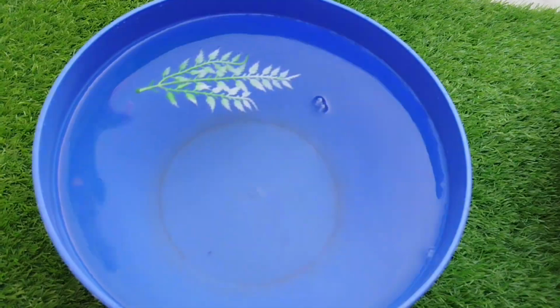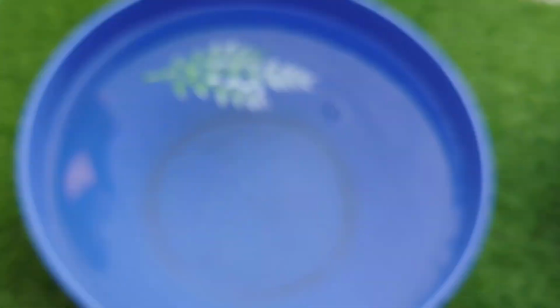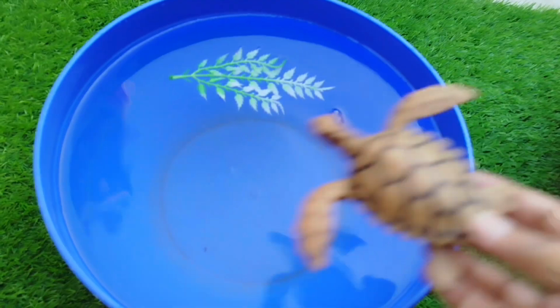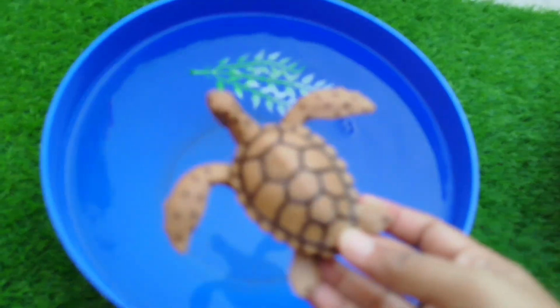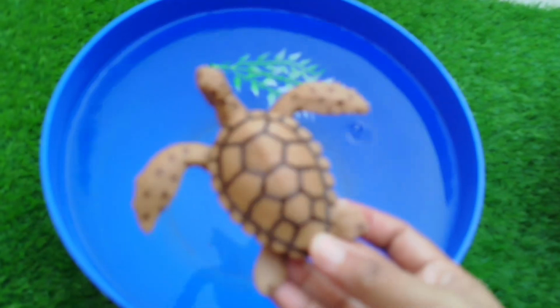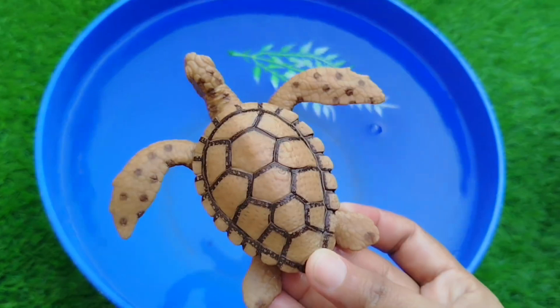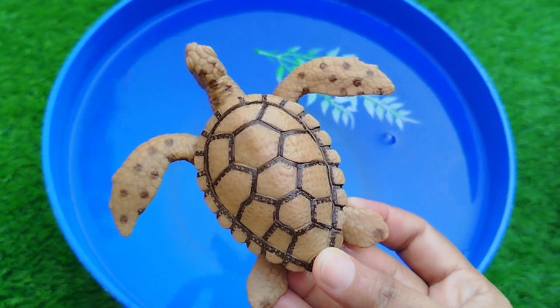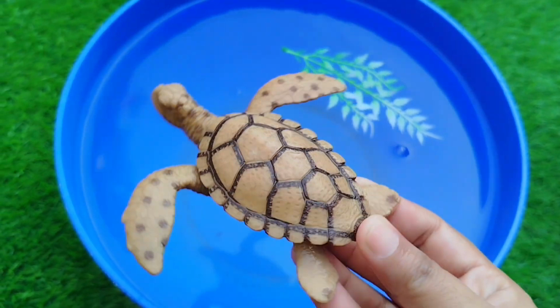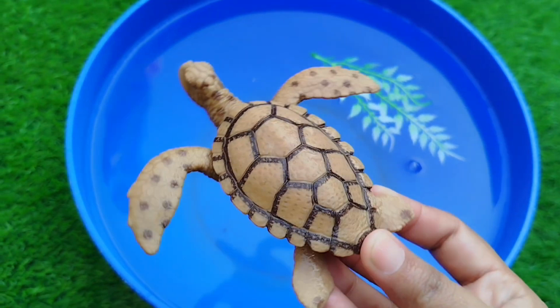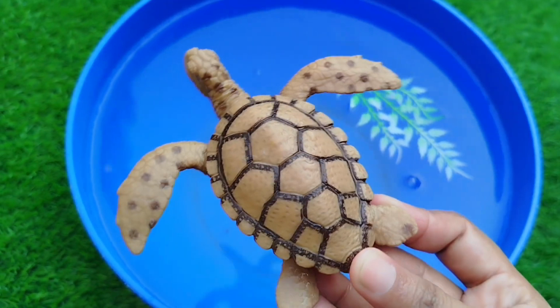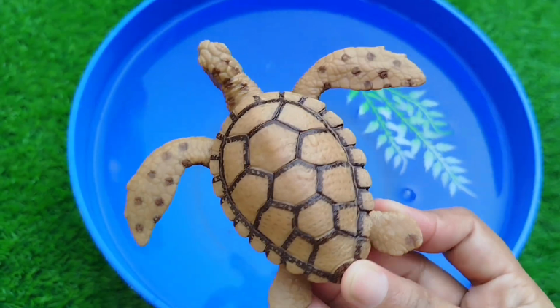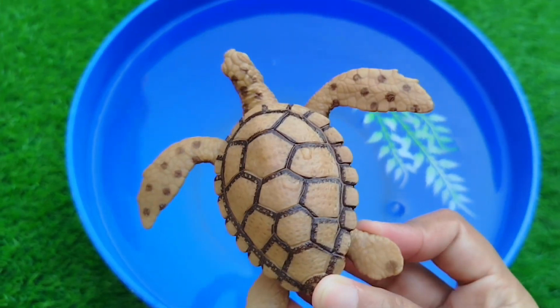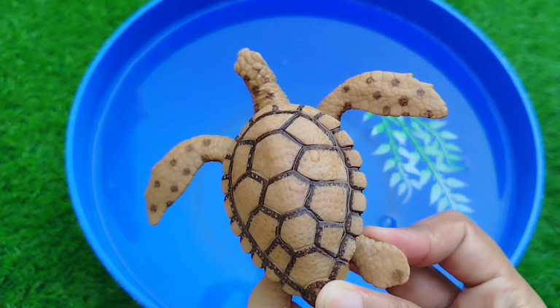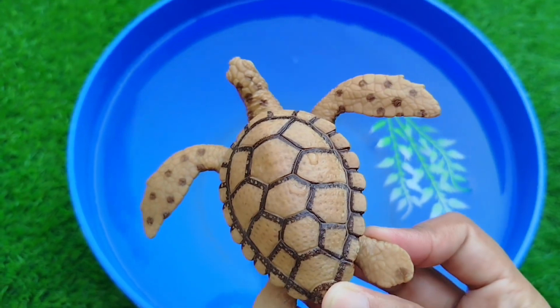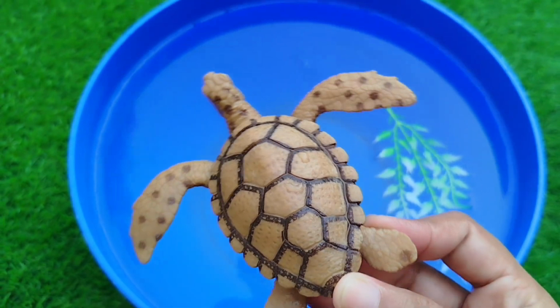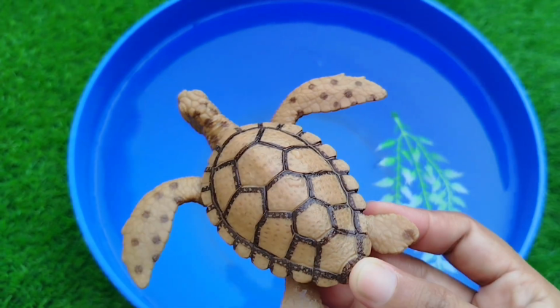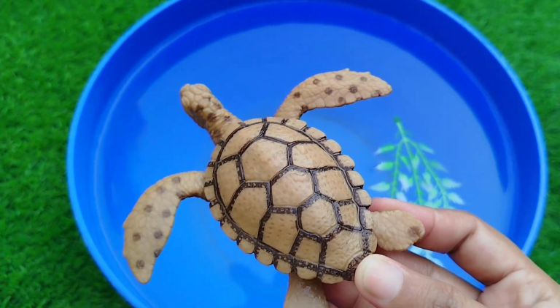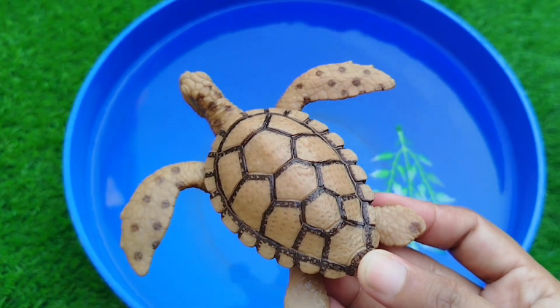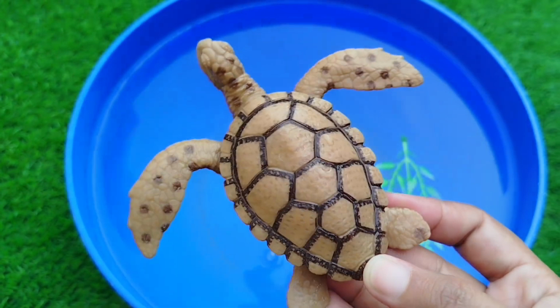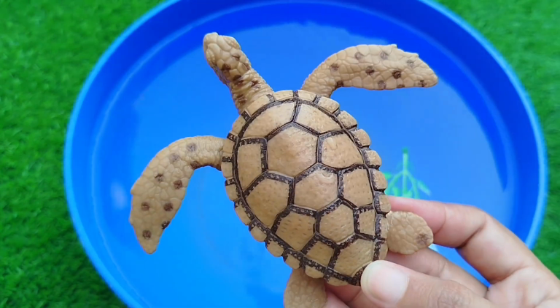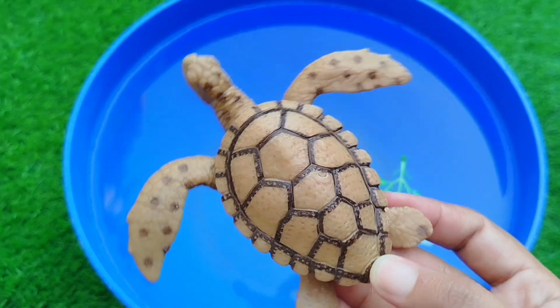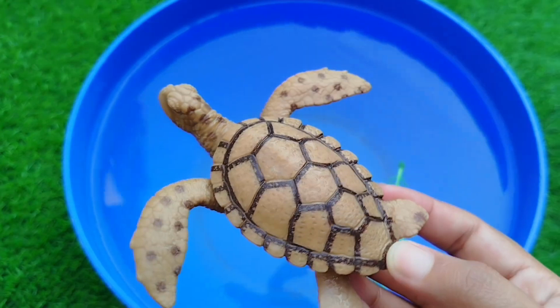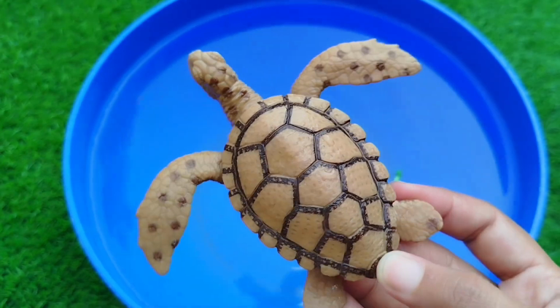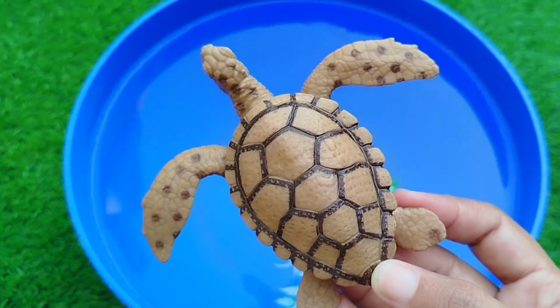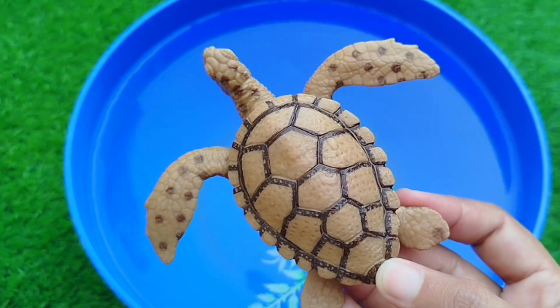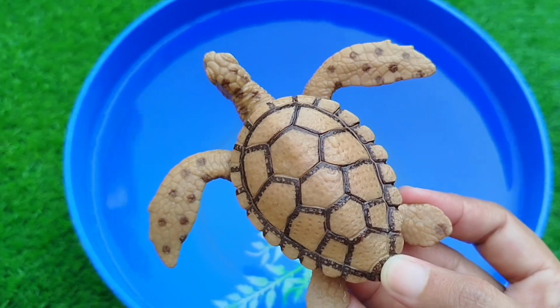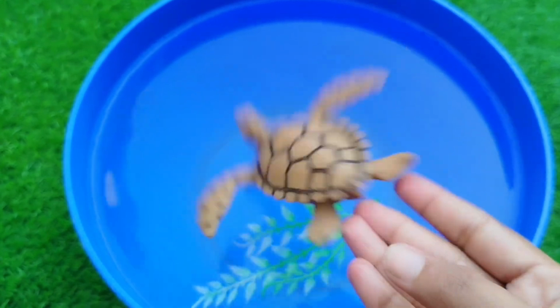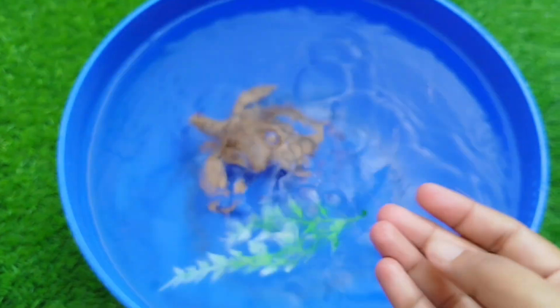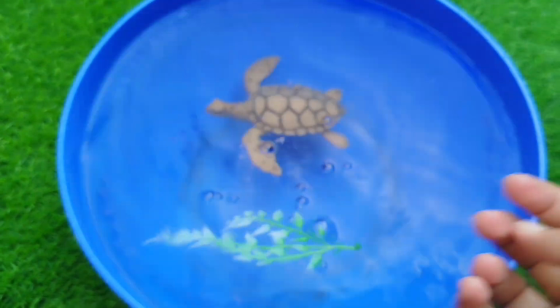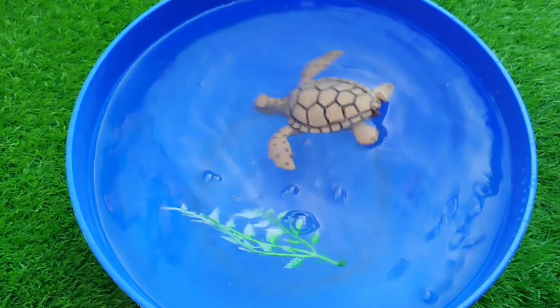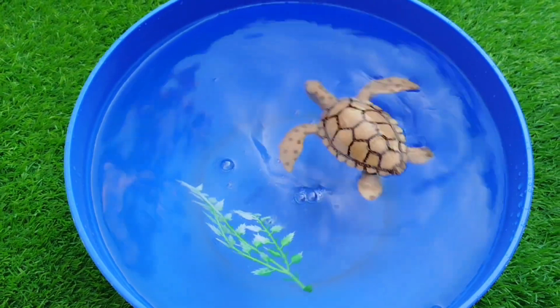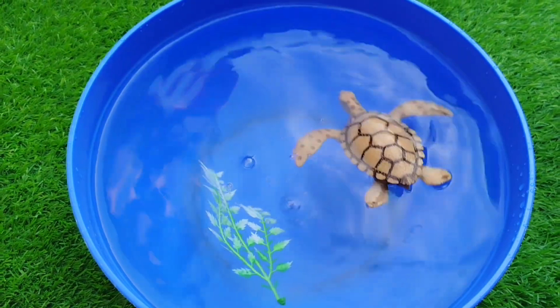Today we have a lot of sea animal toys. Let's learn their names one for one. The first one is a sea turtle.